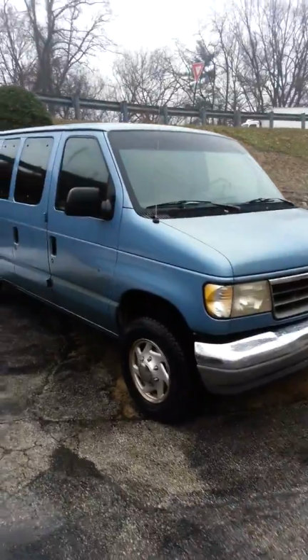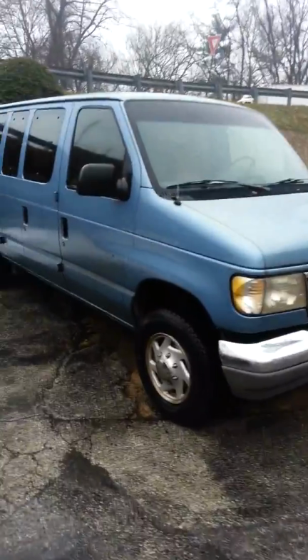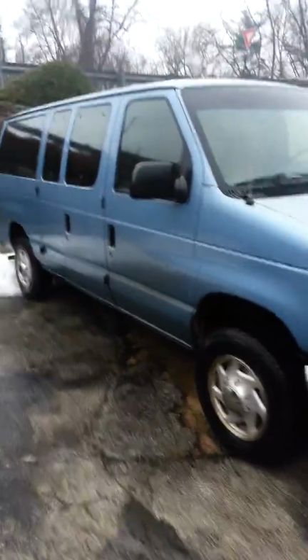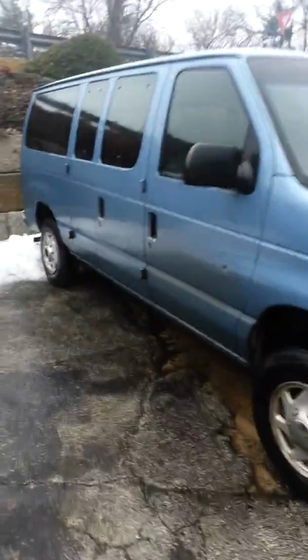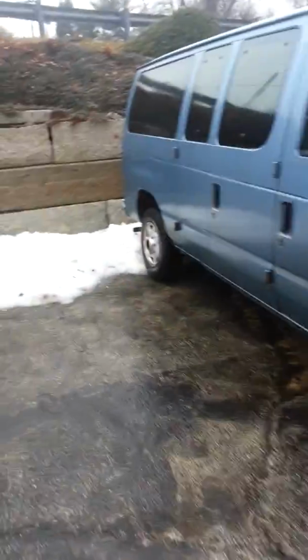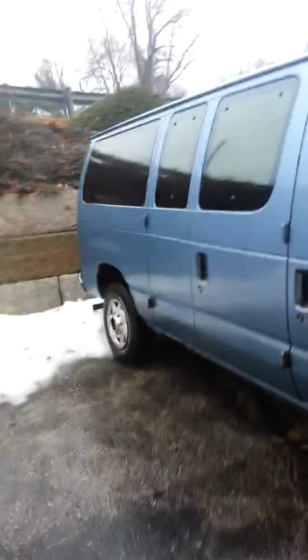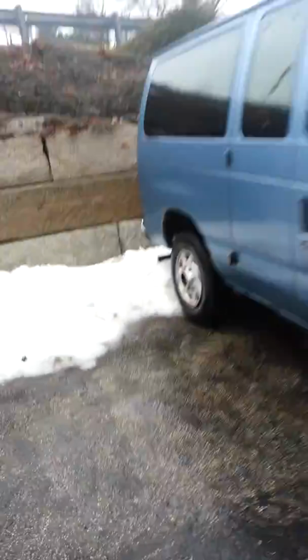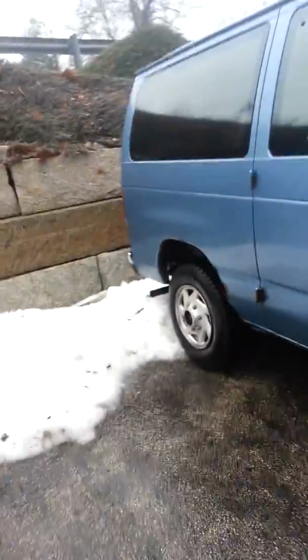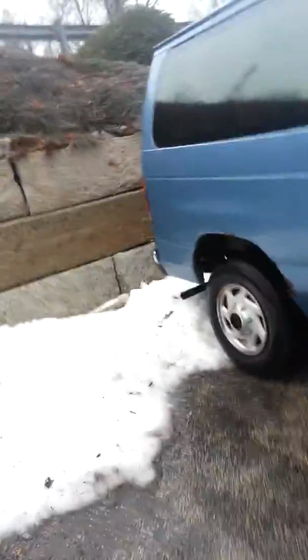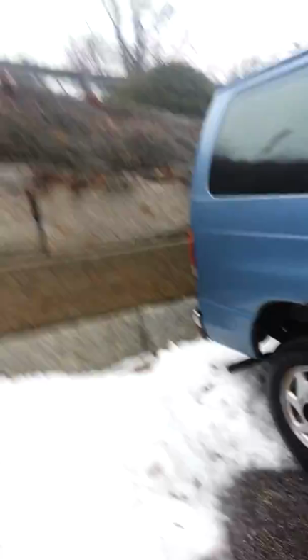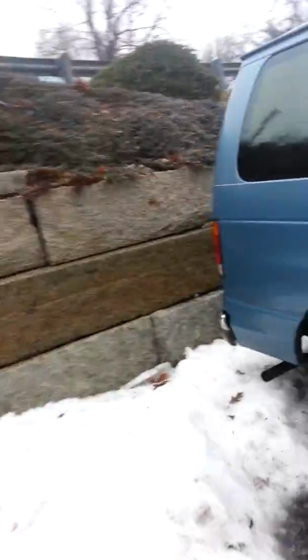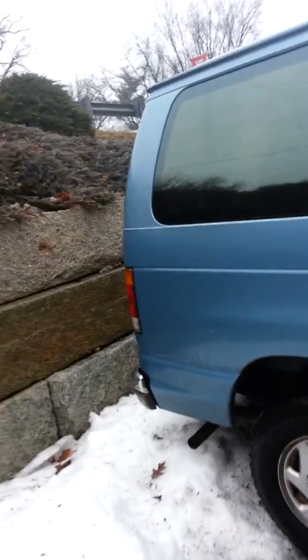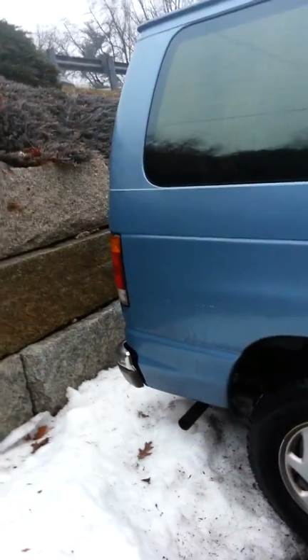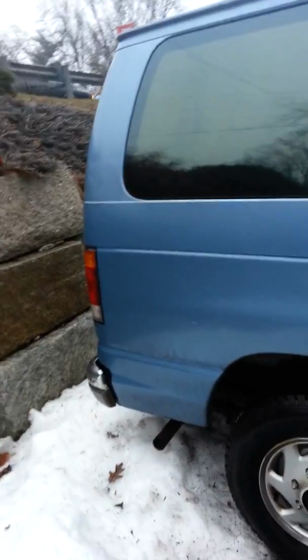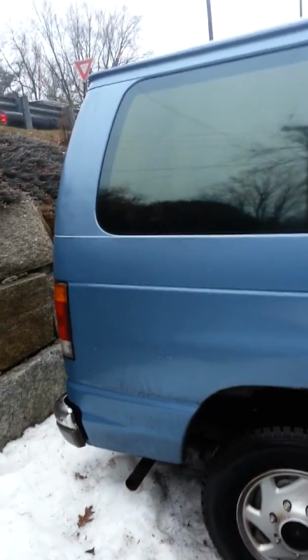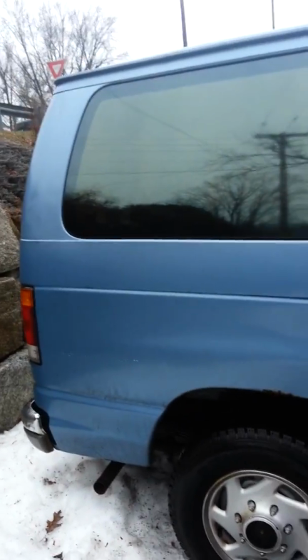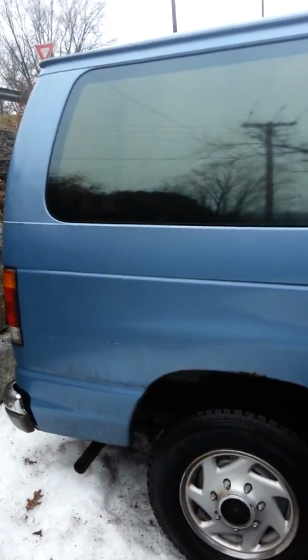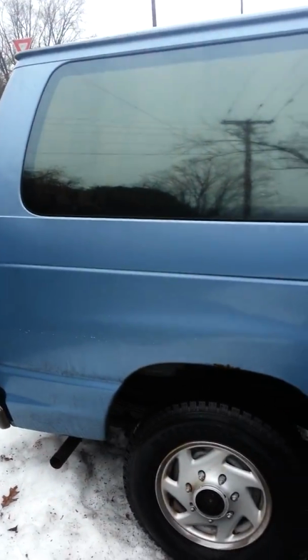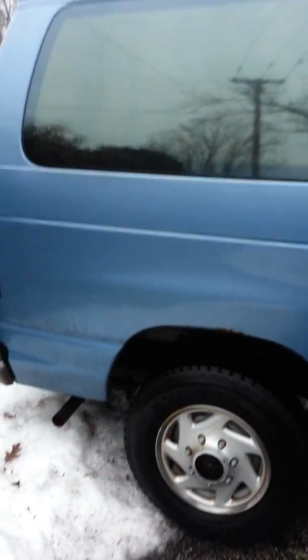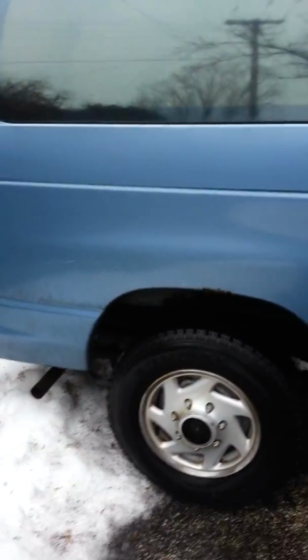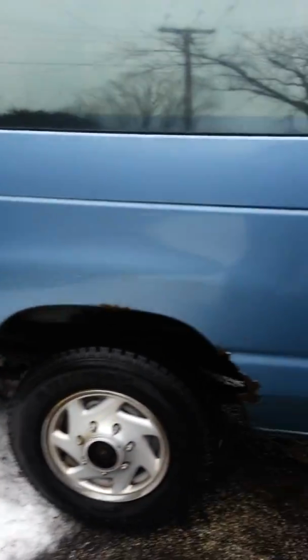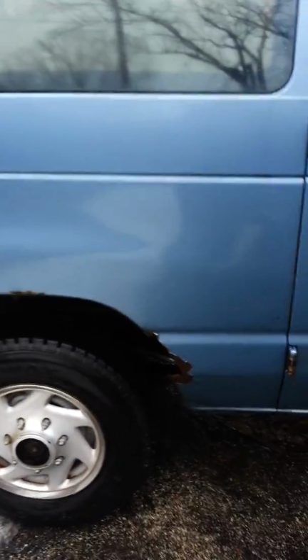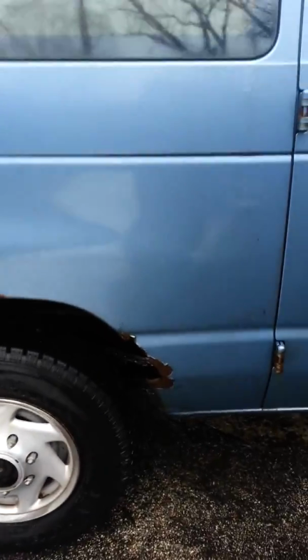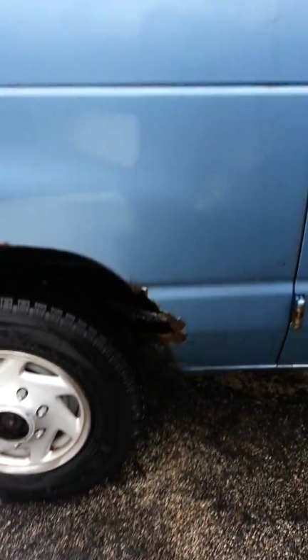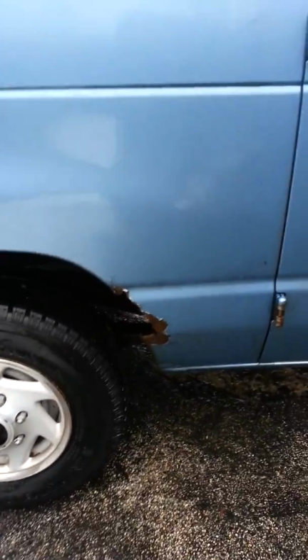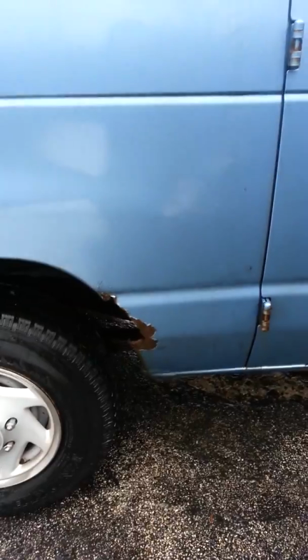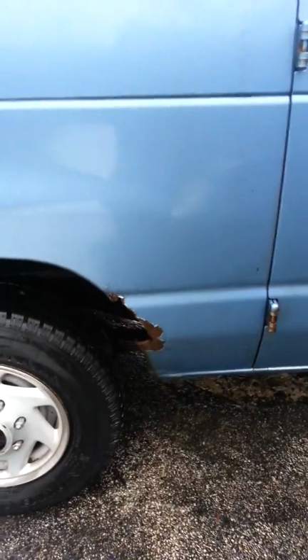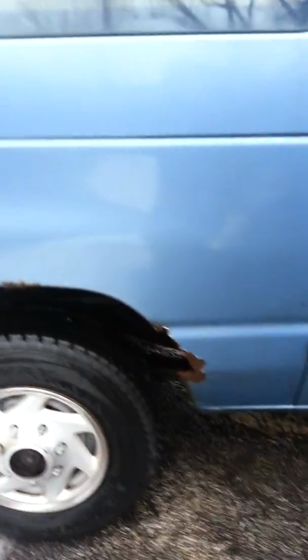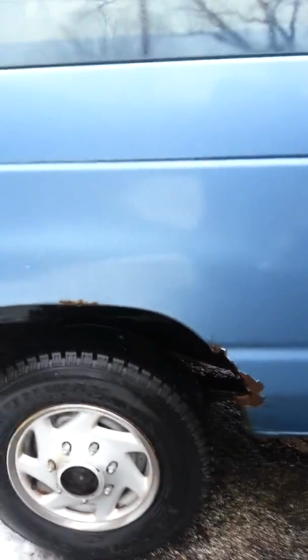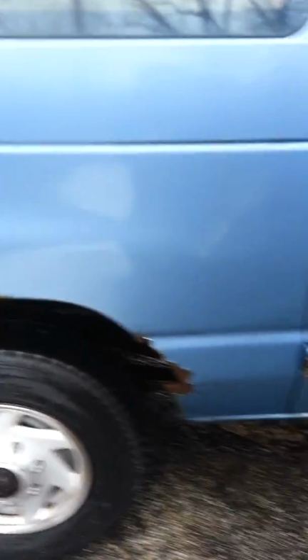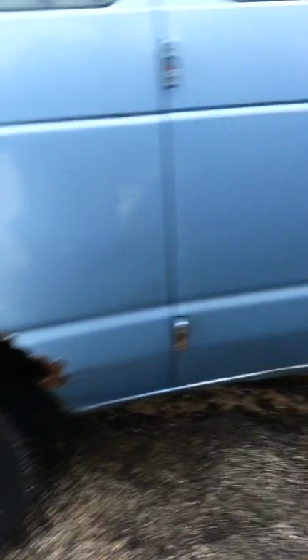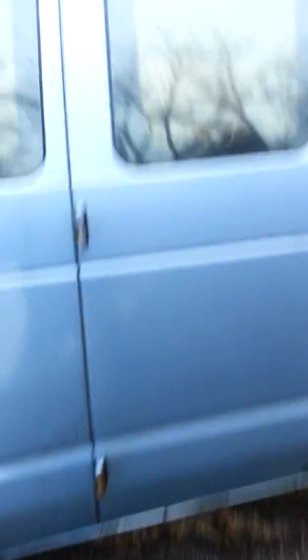Here's the van. I figured I'd give you a little video of it so you can see everything. There's a little bit of rust around the rear wheel well — no big deal.